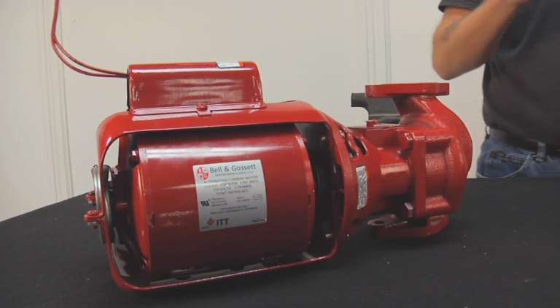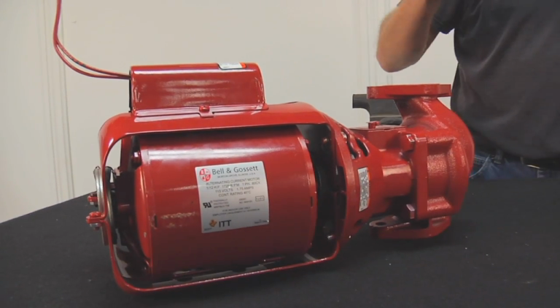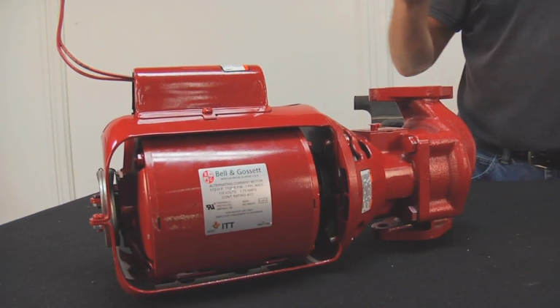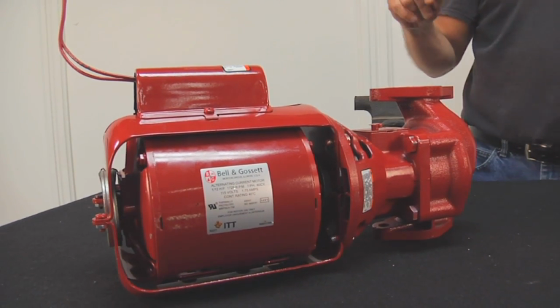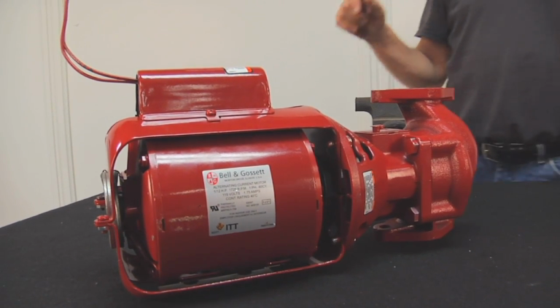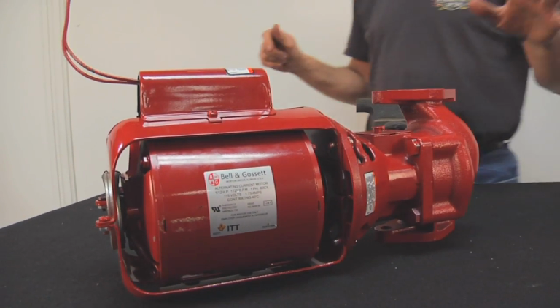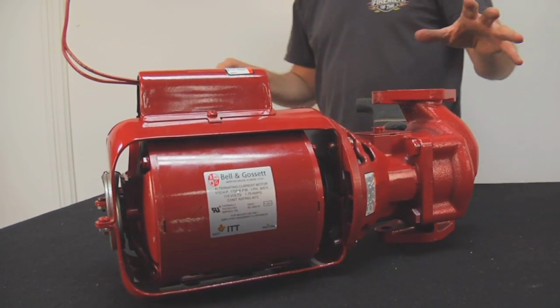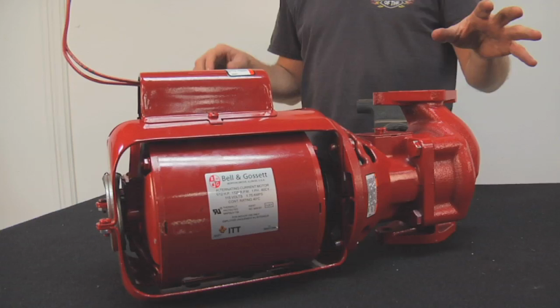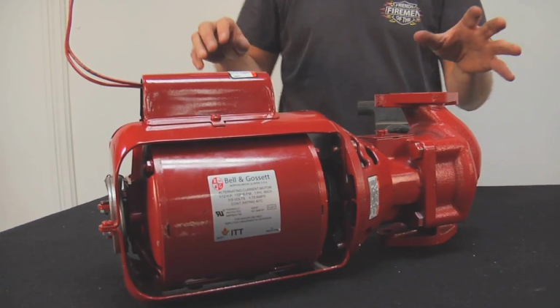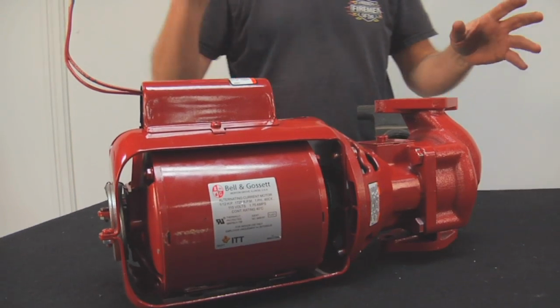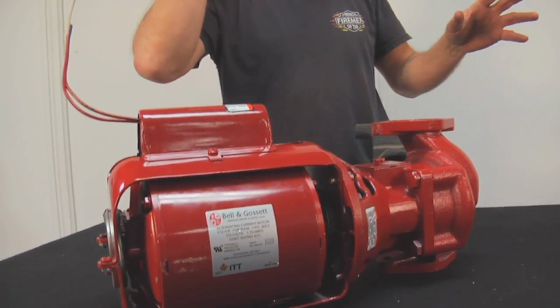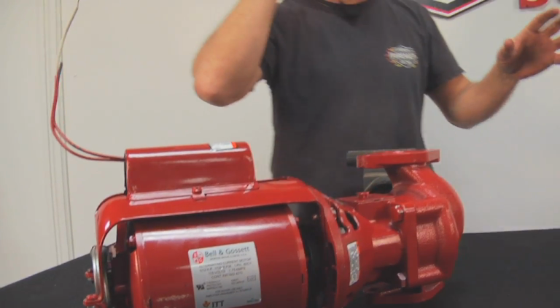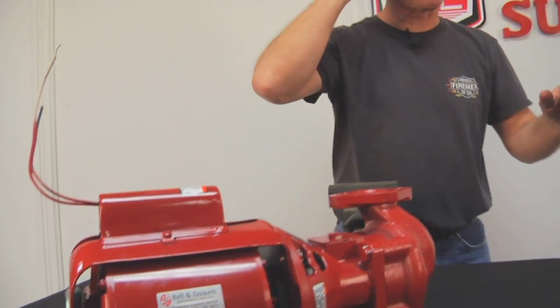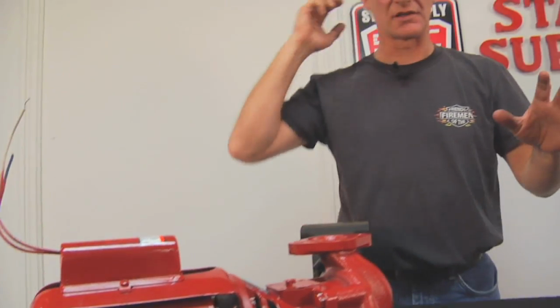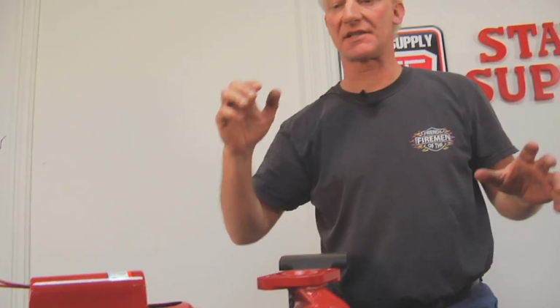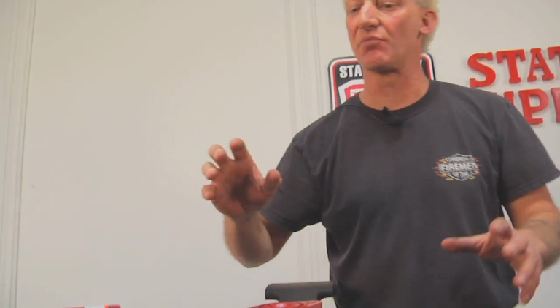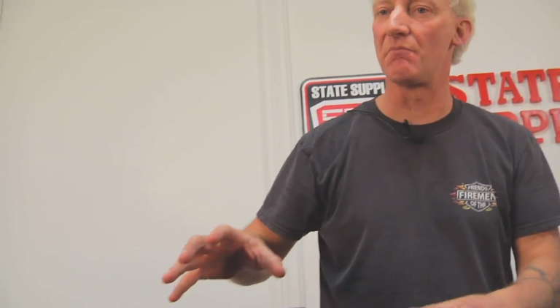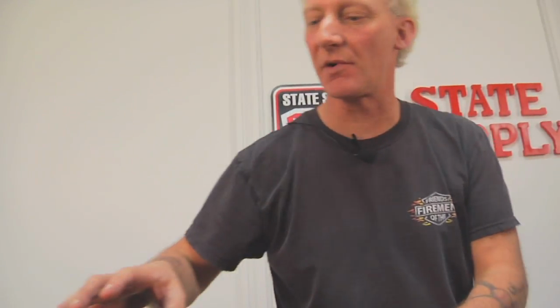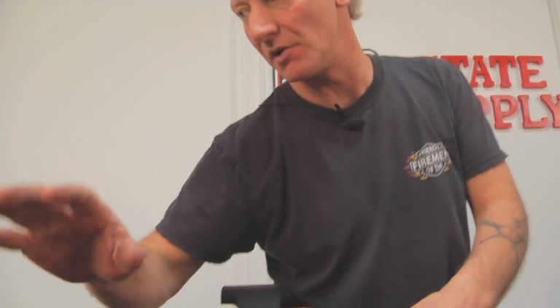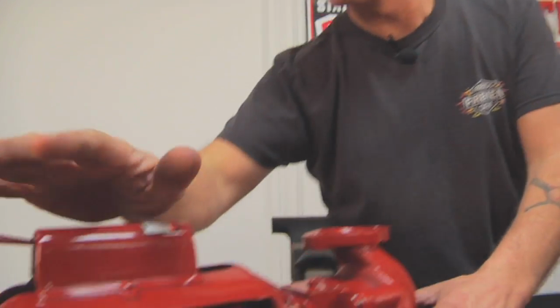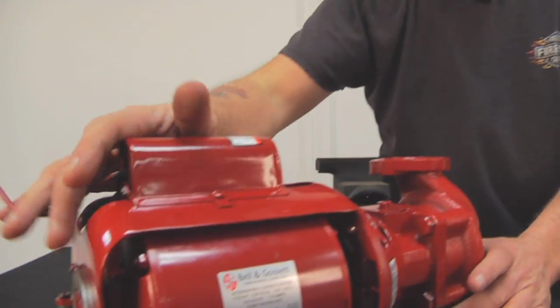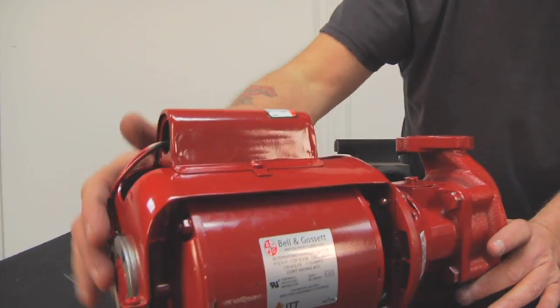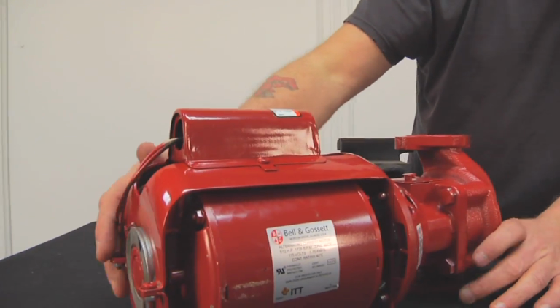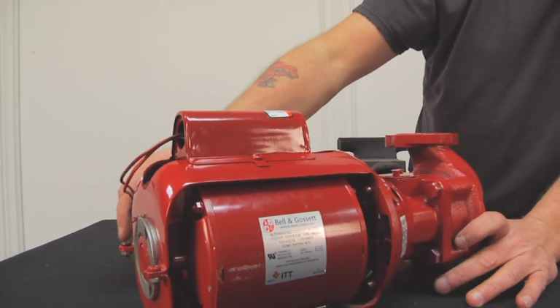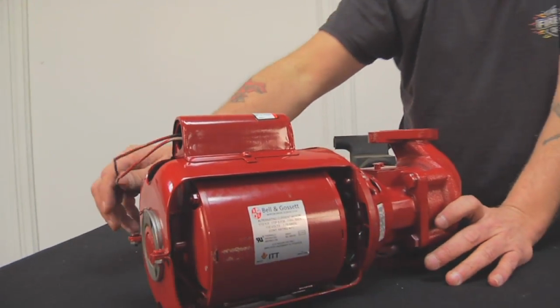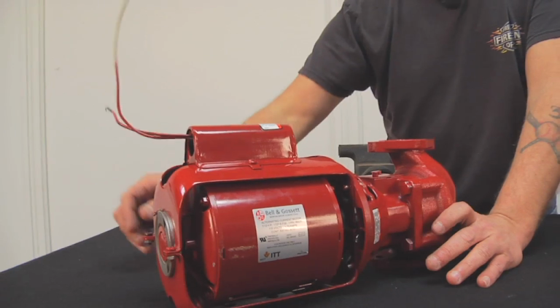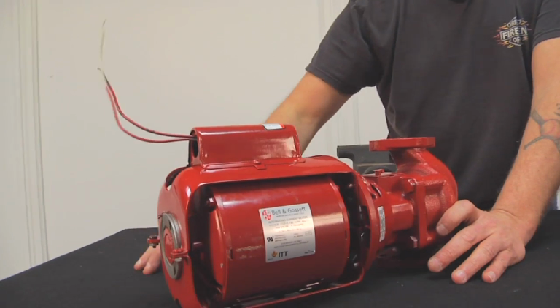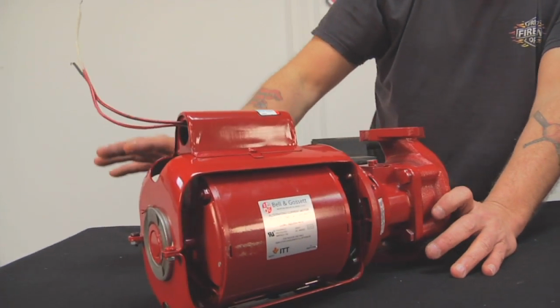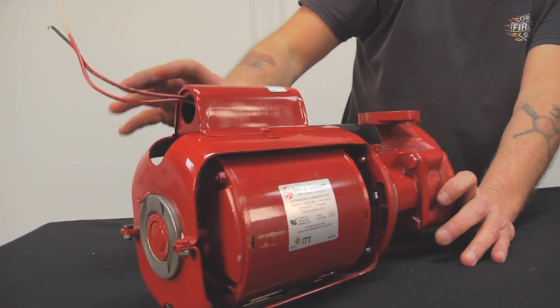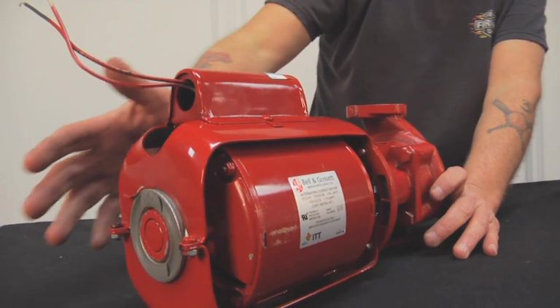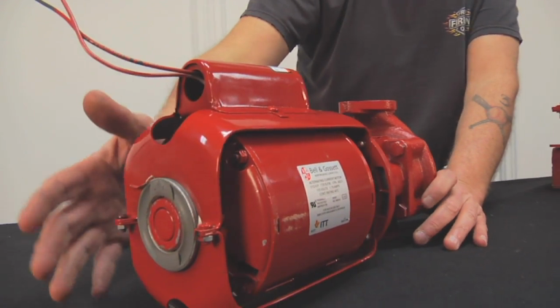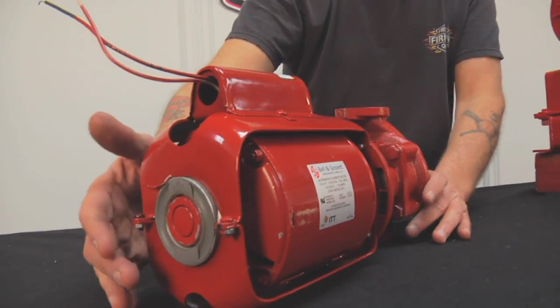The first pump we're going to identify is the Bell & Gossett Series 100 pump — kind of Bell & Gossett's bread and butter pump. It's a small, more residential, small apartment building pump.